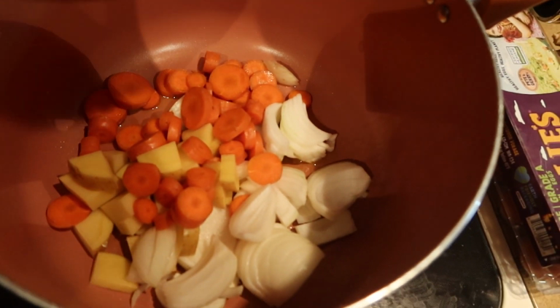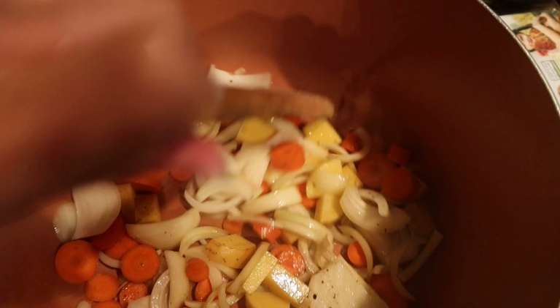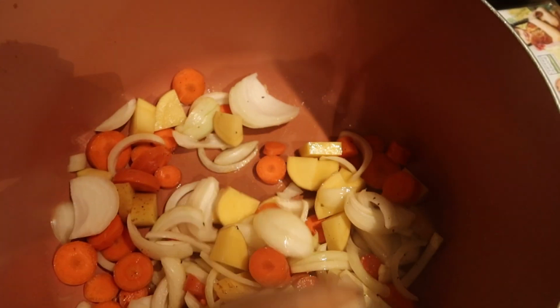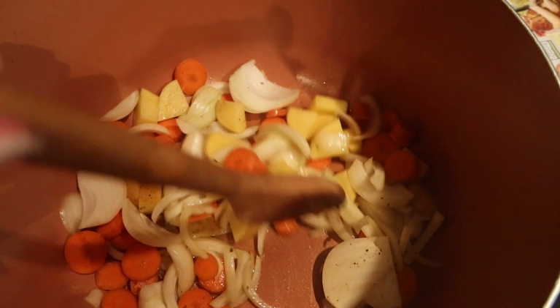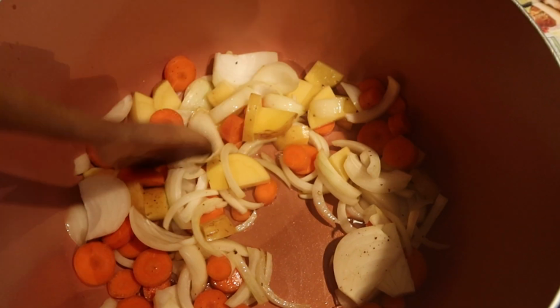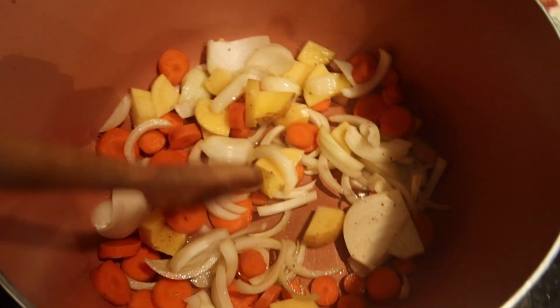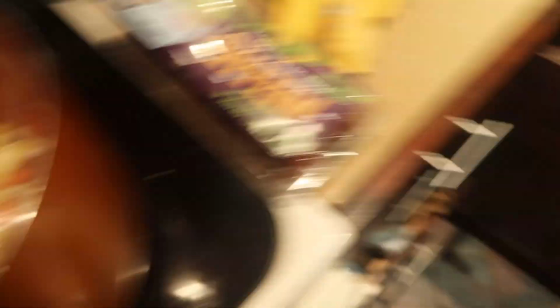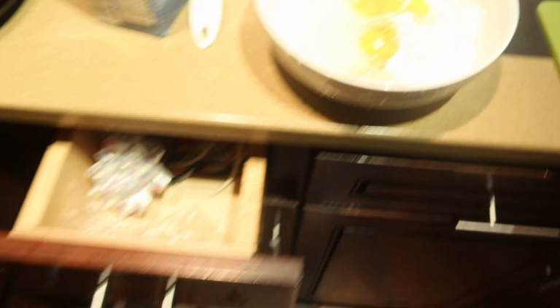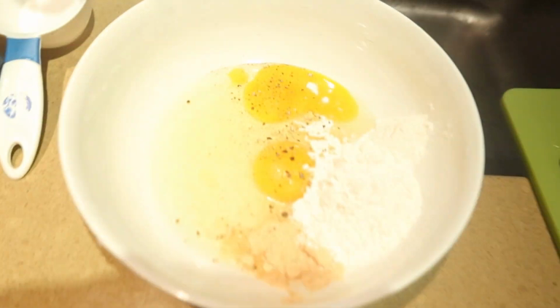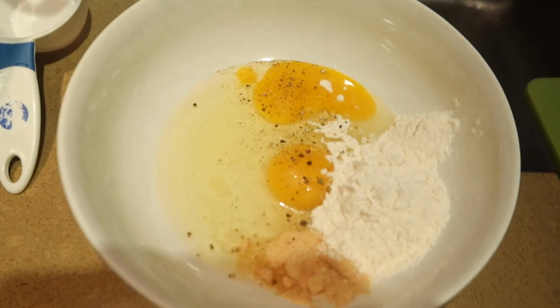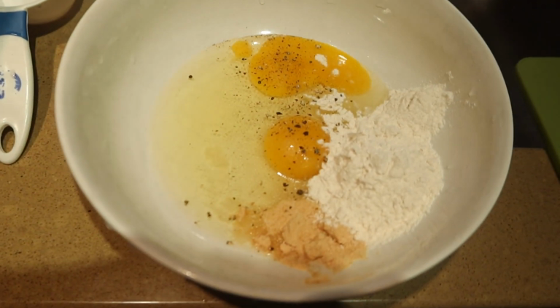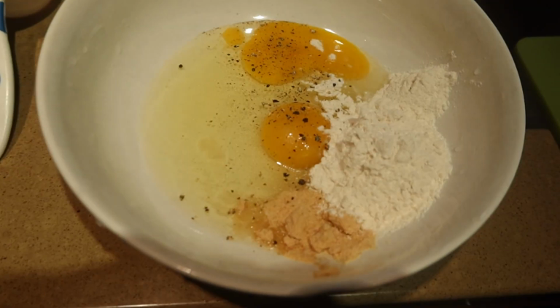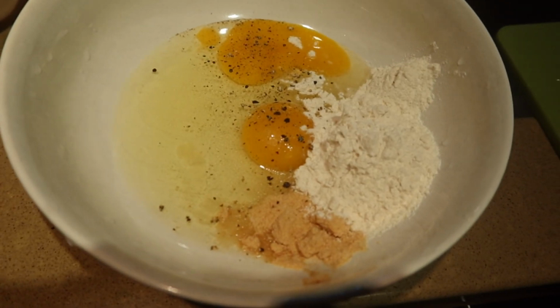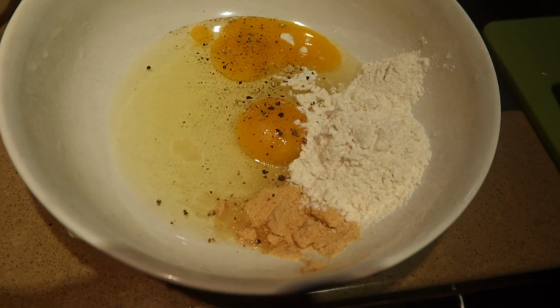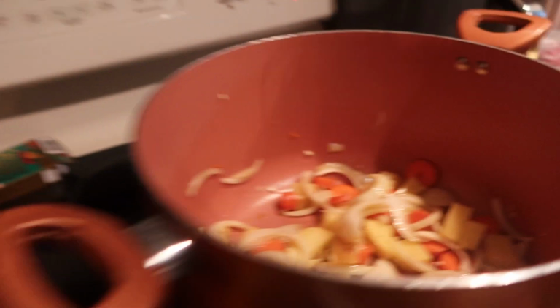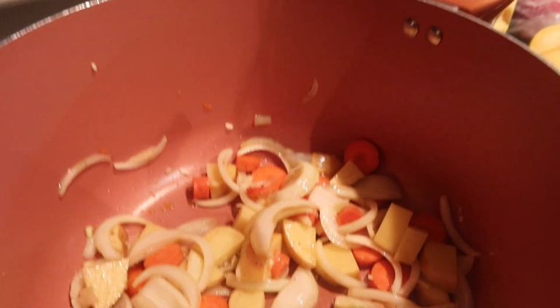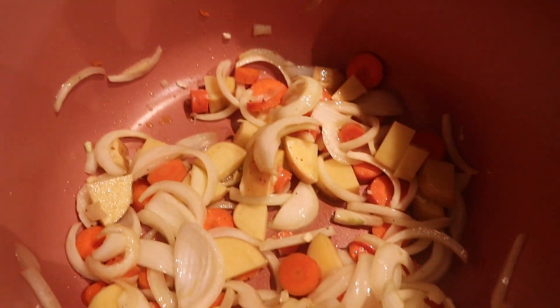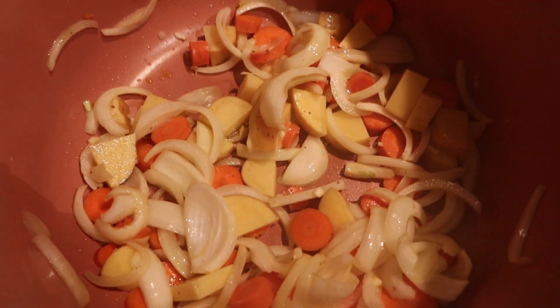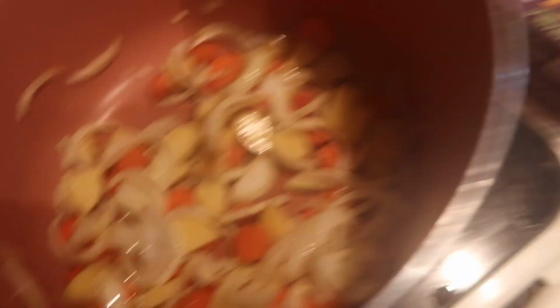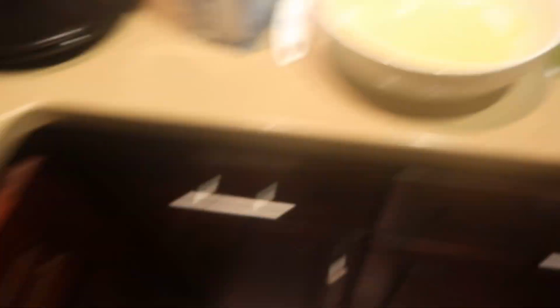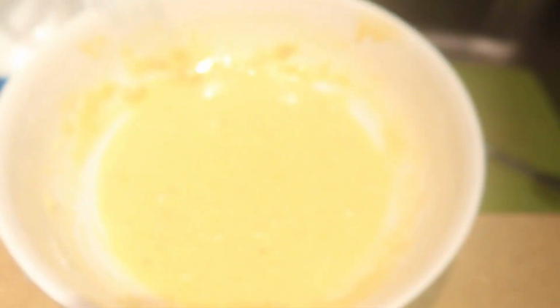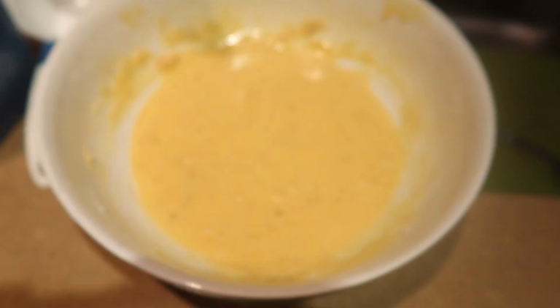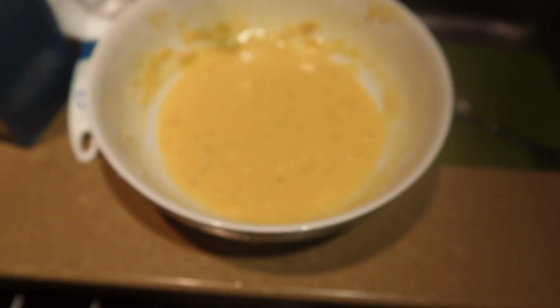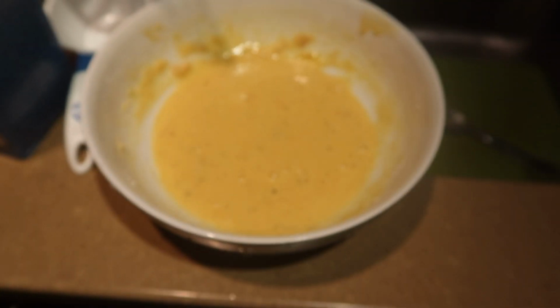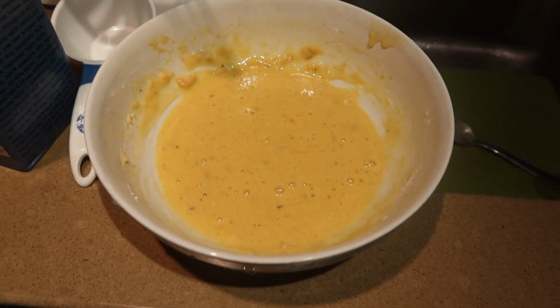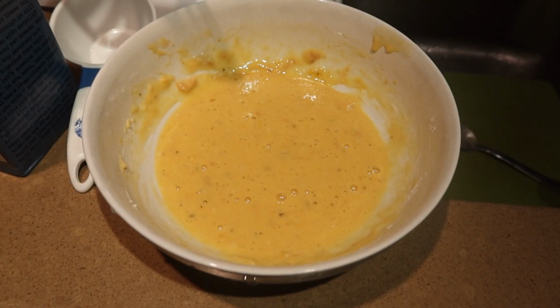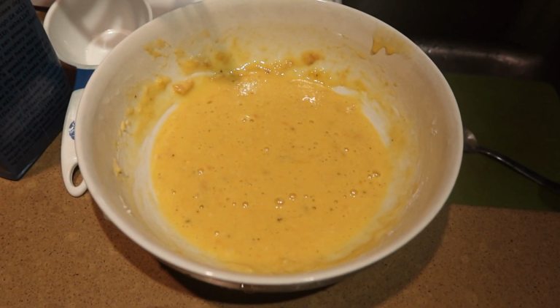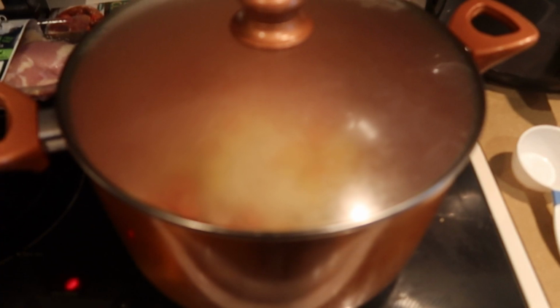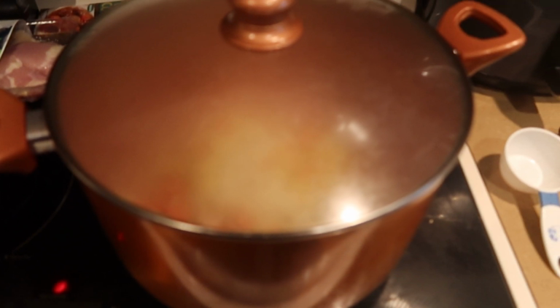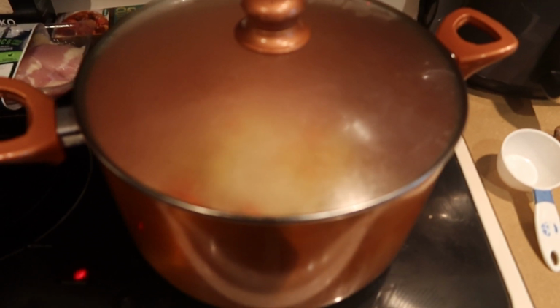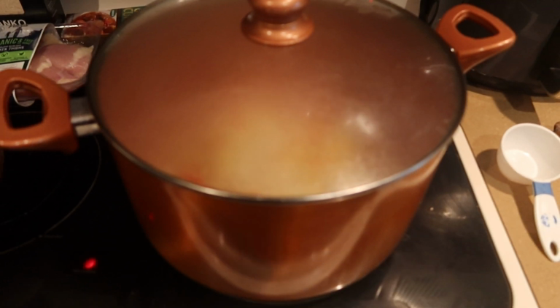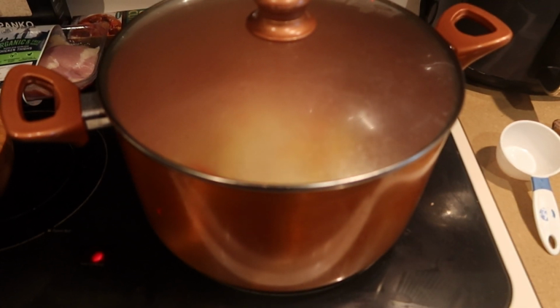Put your vegetables in a pan with oil, salt, and pepper and sauté them for five minutes. Then get your breading mixture ready — that's egg, flour, garlic powder, salt, and pepper. Mix all that together while your vegetables continue to cook.